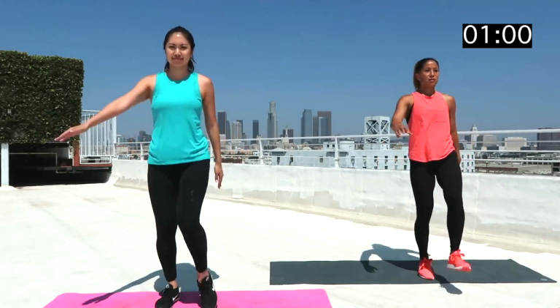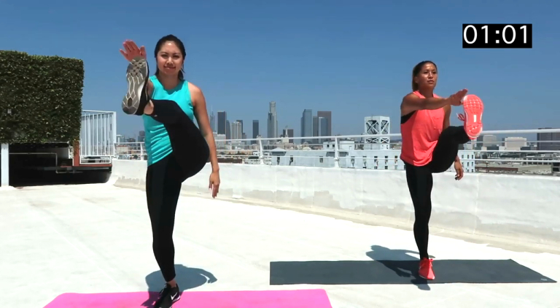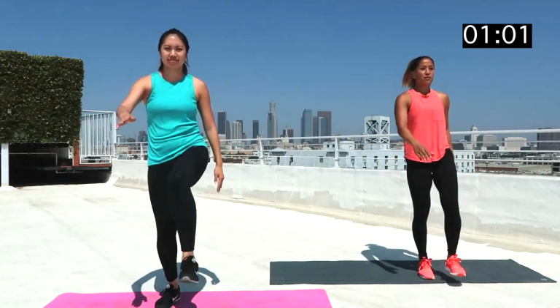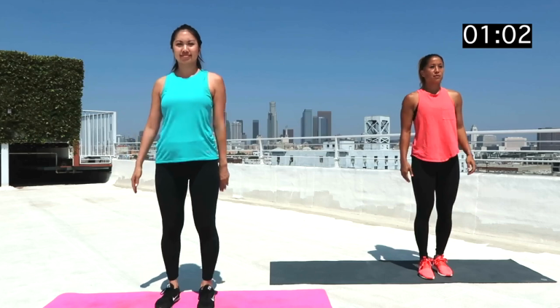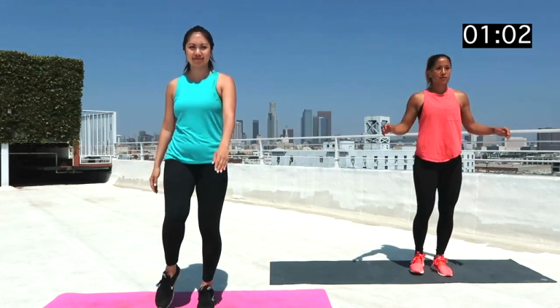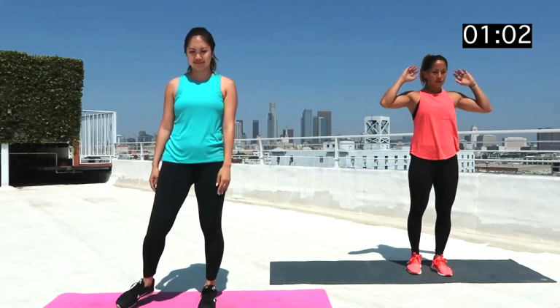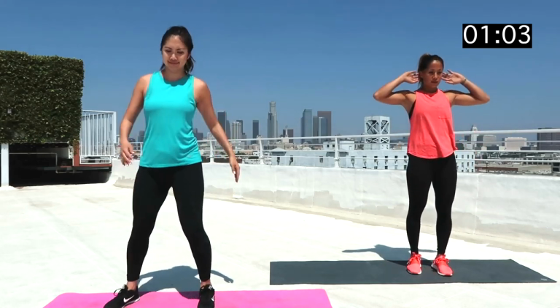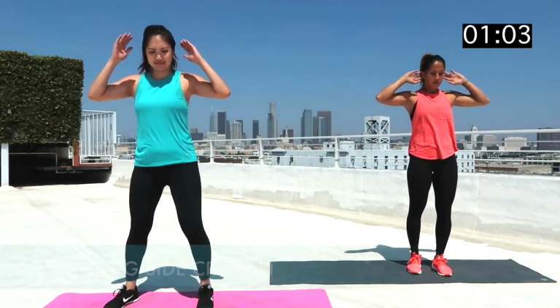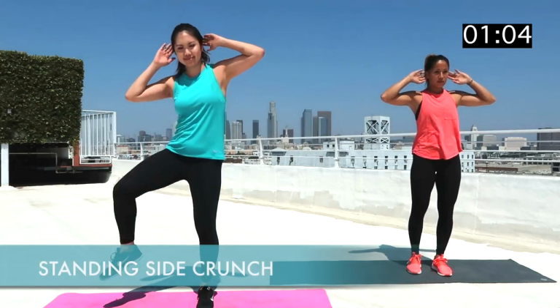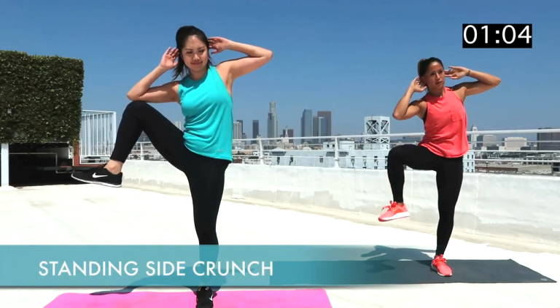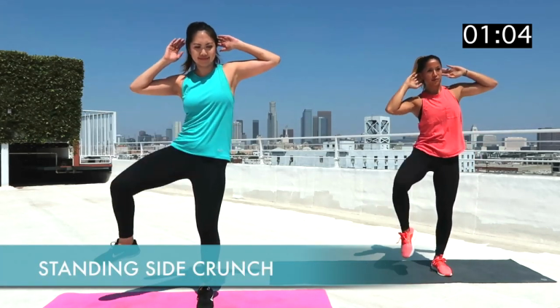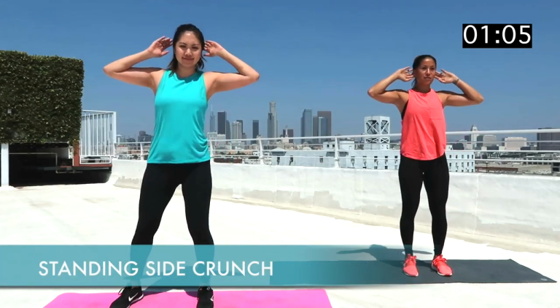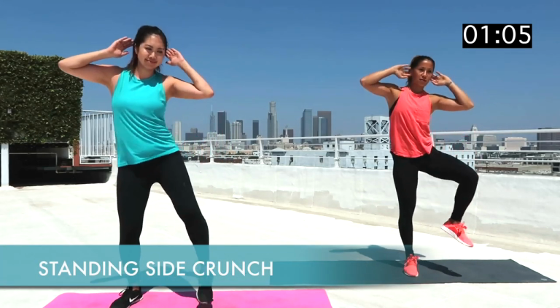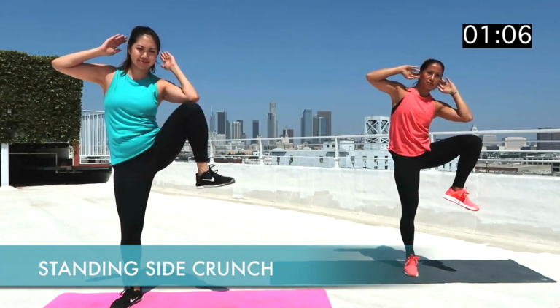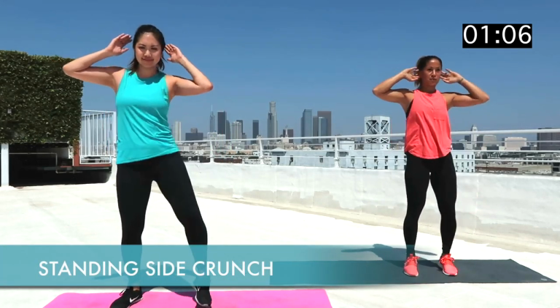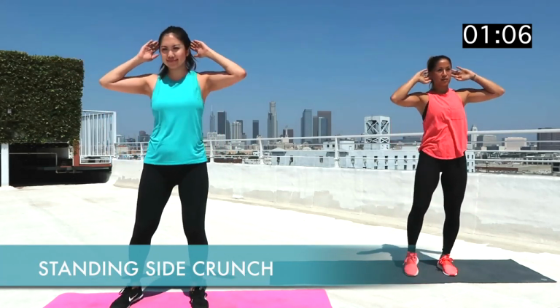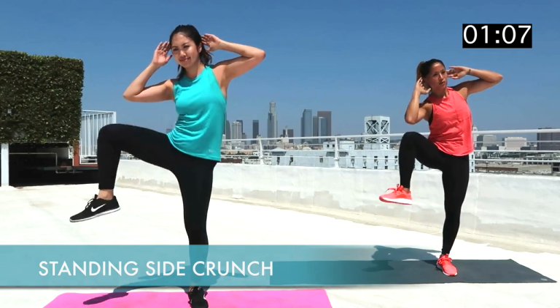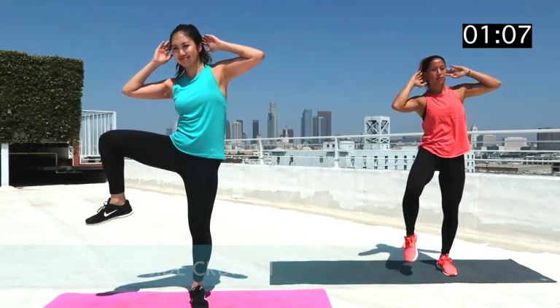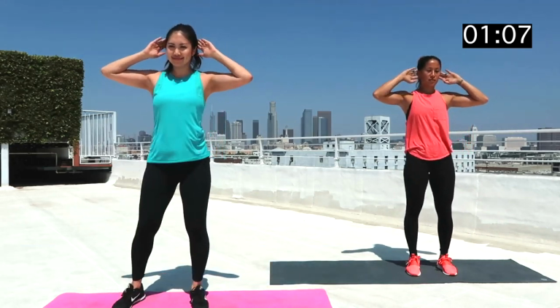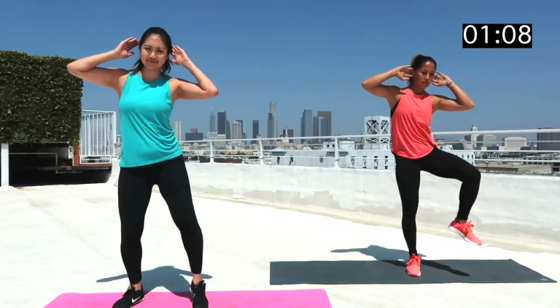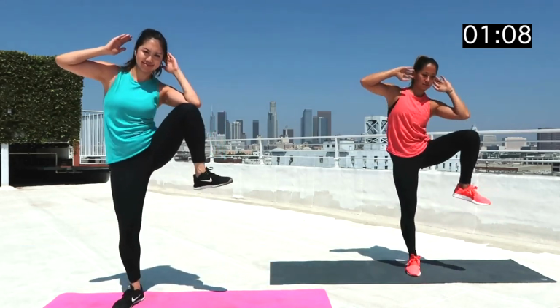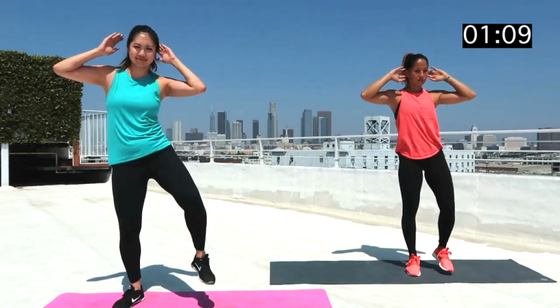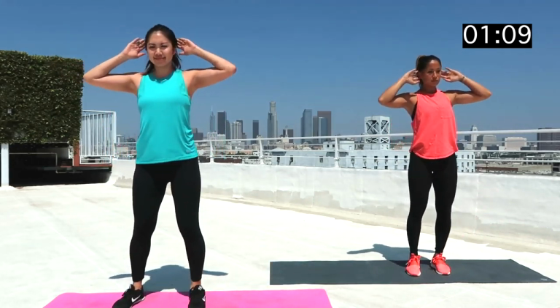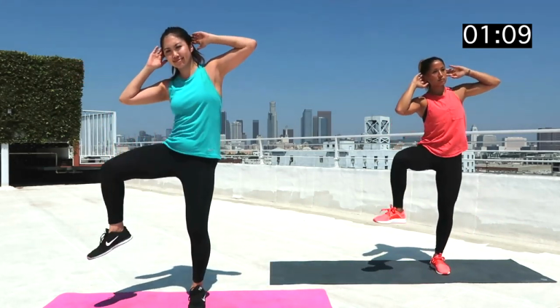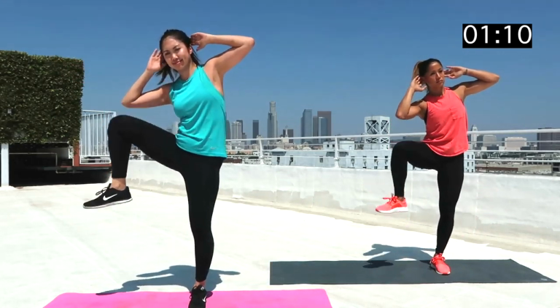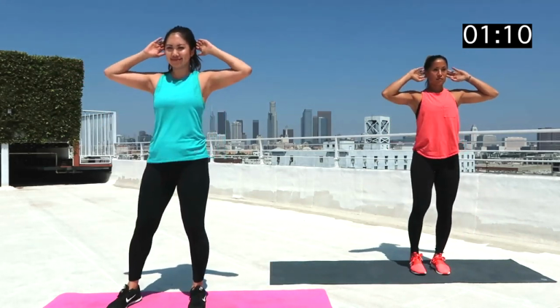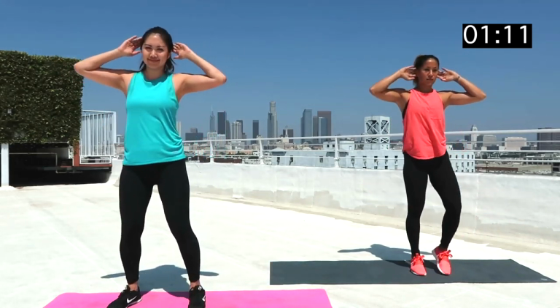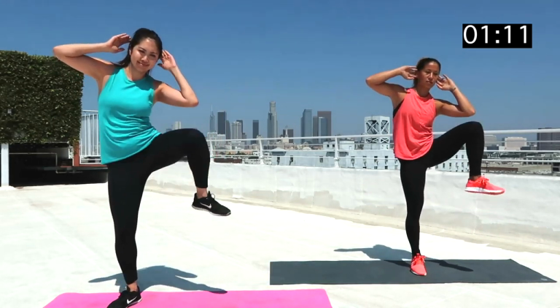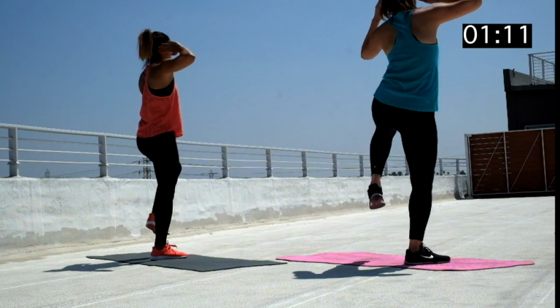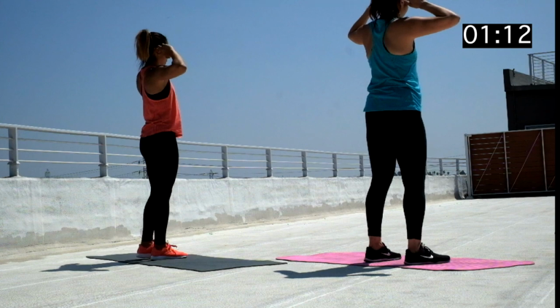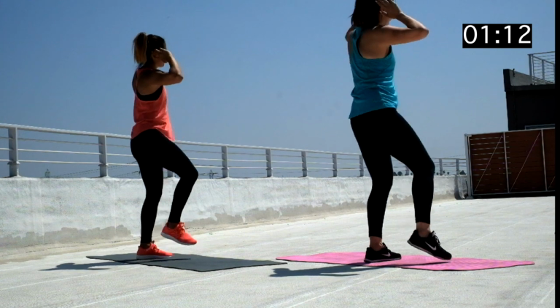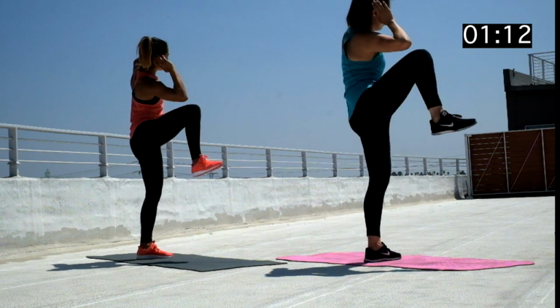Now let's stay standing and move into standing side crunches. Place your hands behind your head and bend your right leg up and meet your right elbow to get as close to touching your right knee. Alternate with your left side.